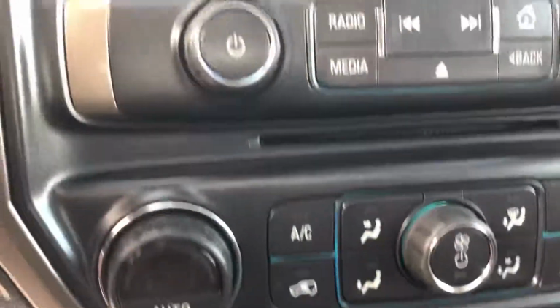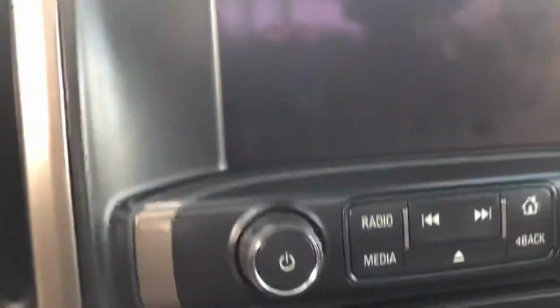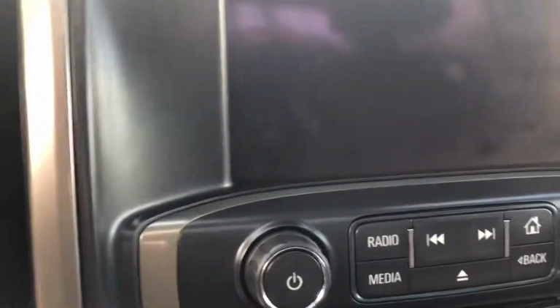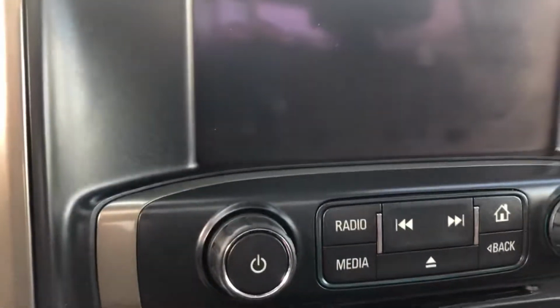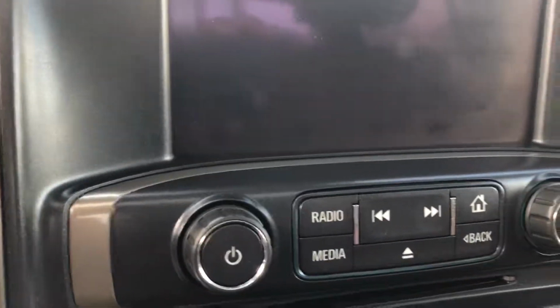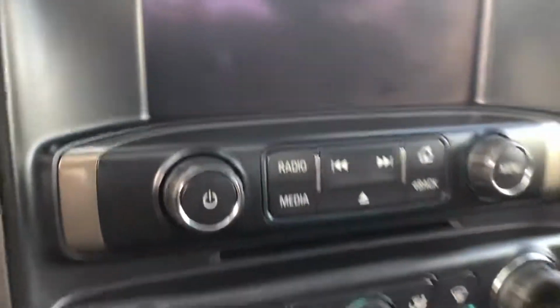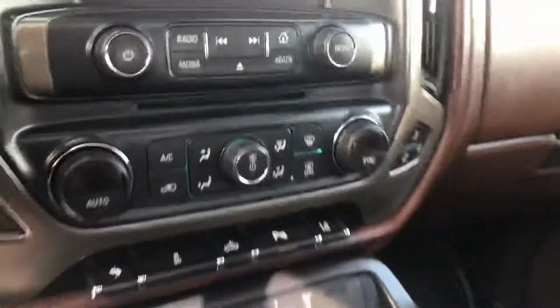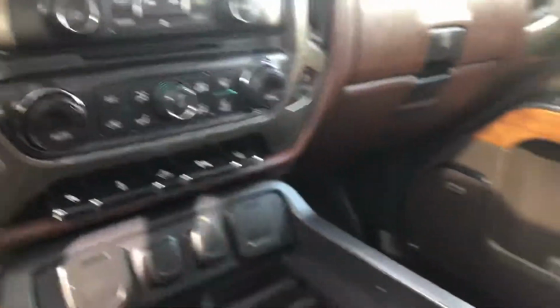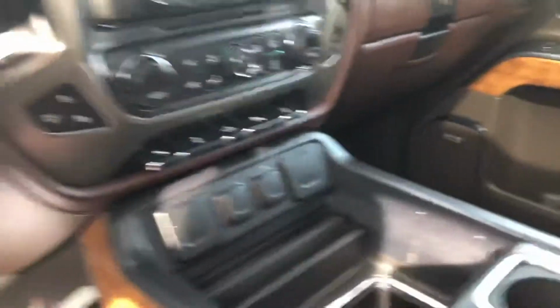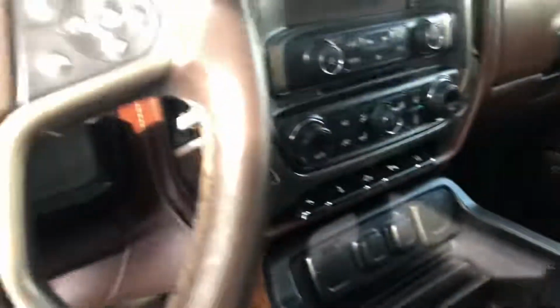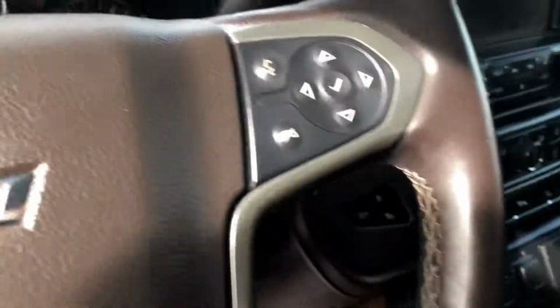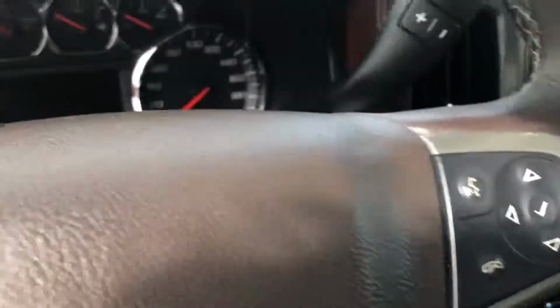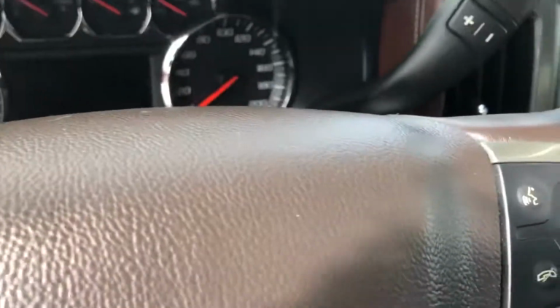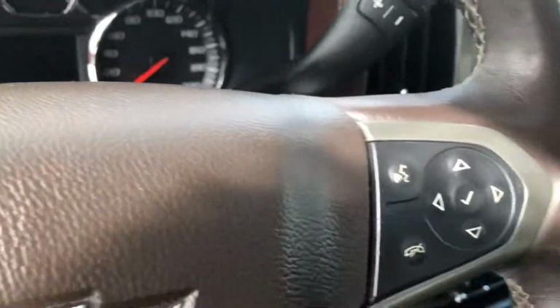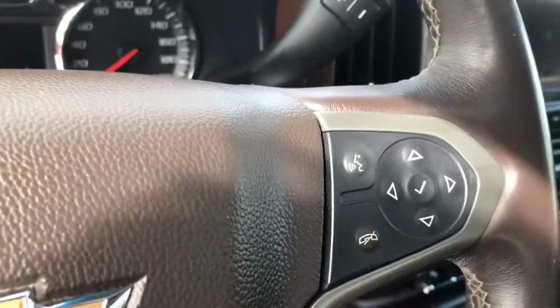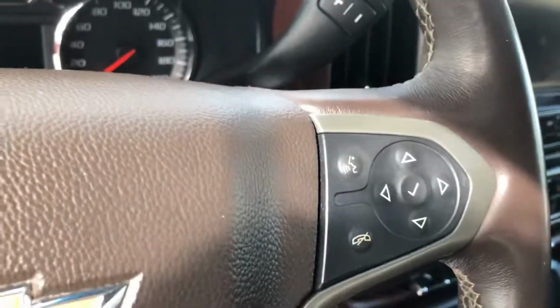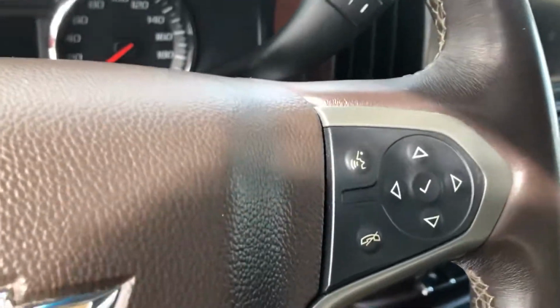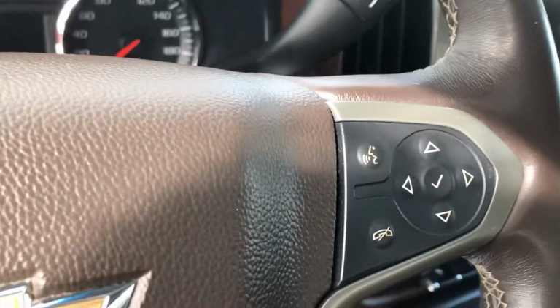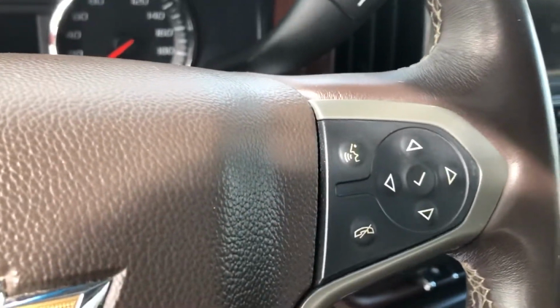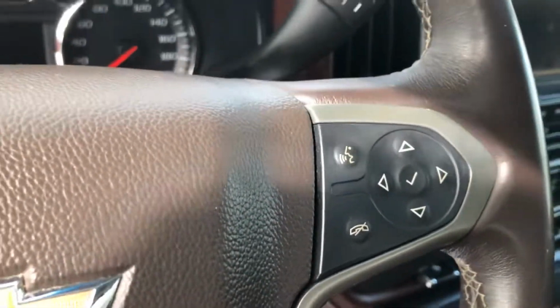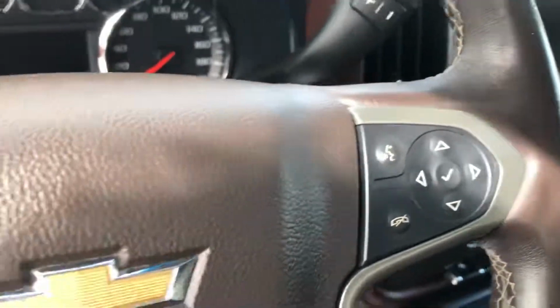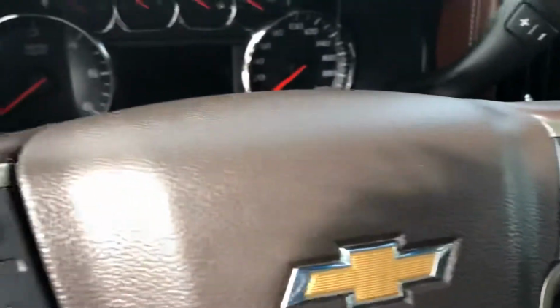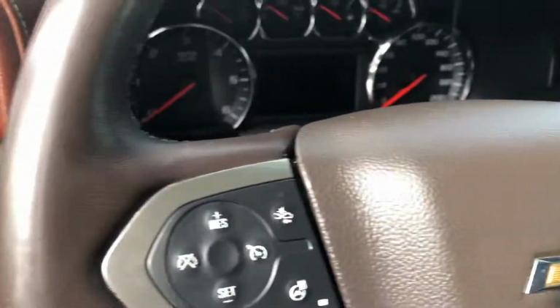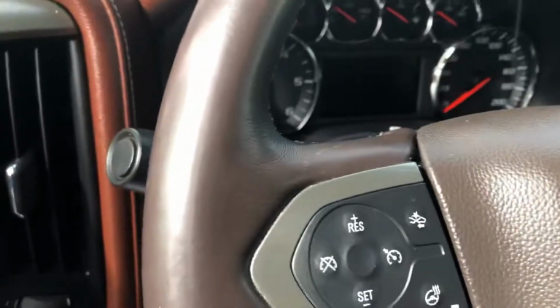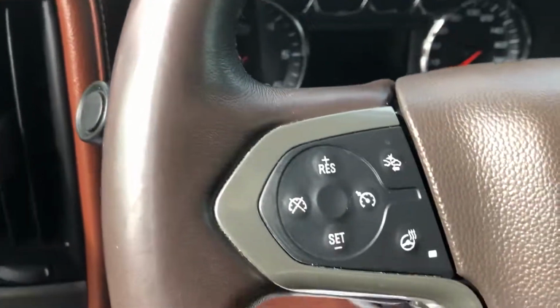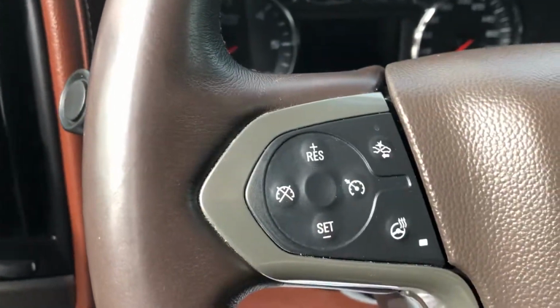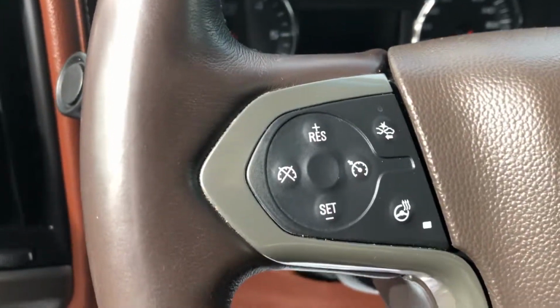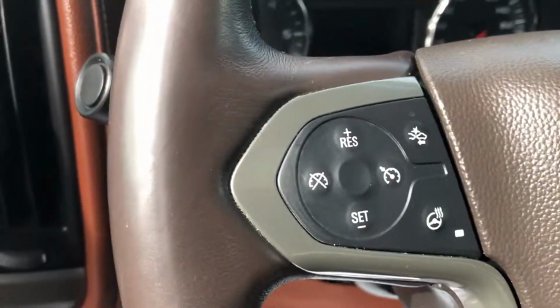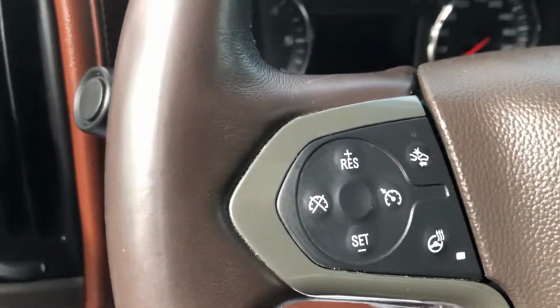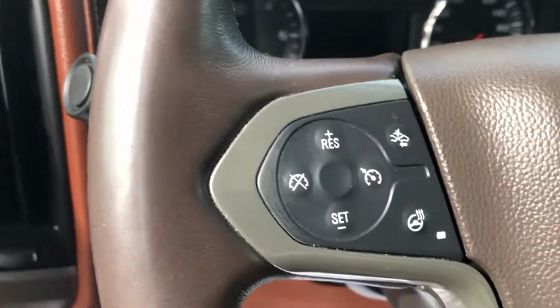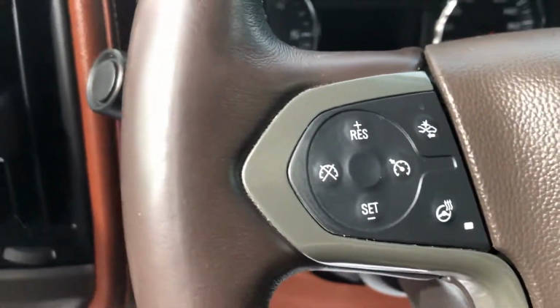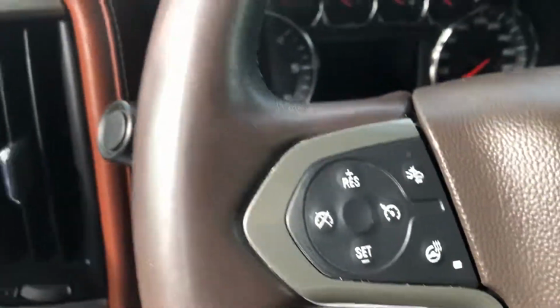This one does have the MyLink system on it. Also has the DIC controls, voice controls, Bluetooth, heated steering wheel, and adaptive cruise control.